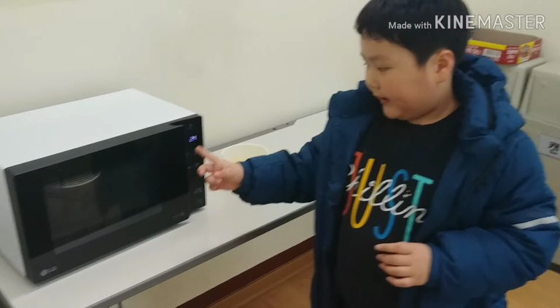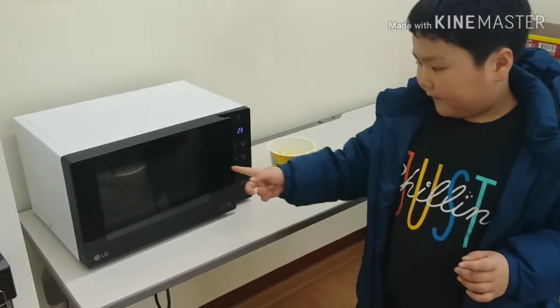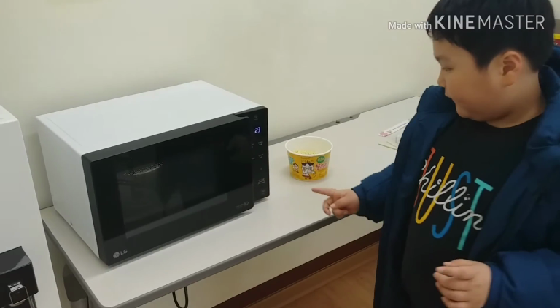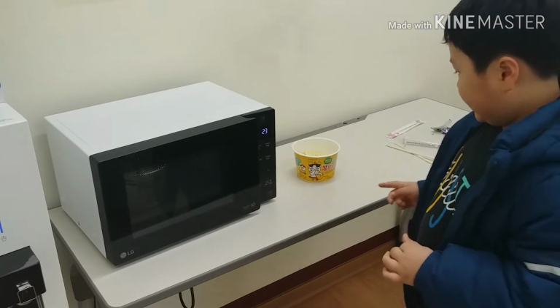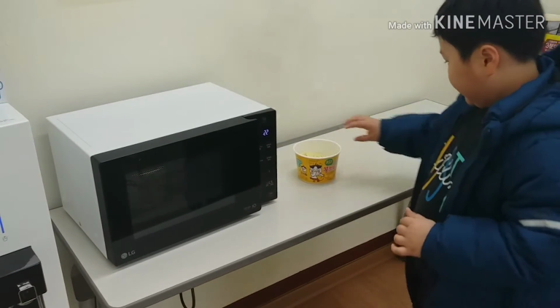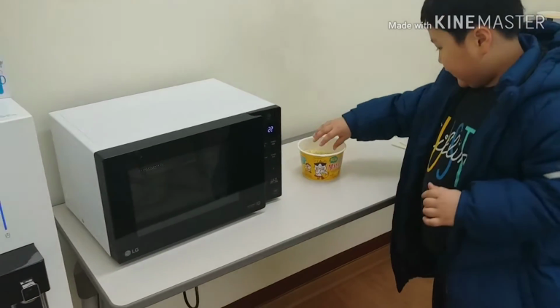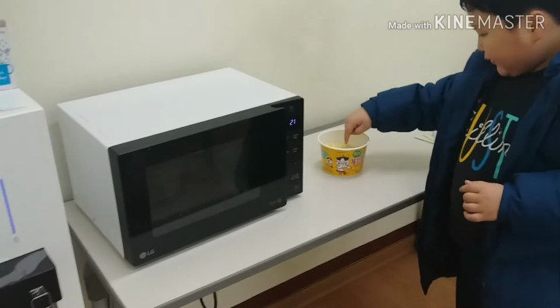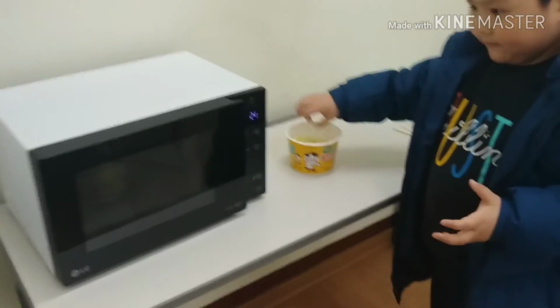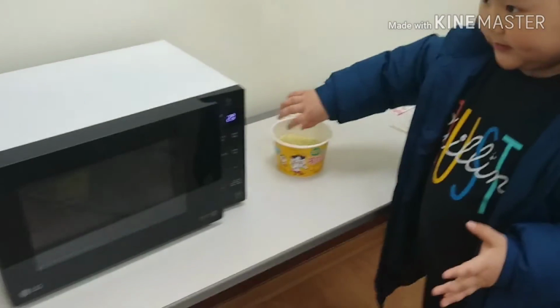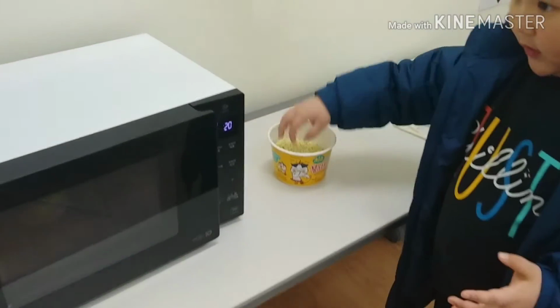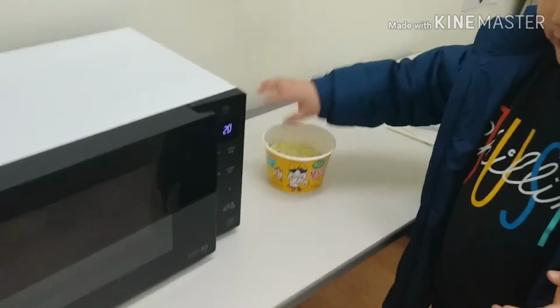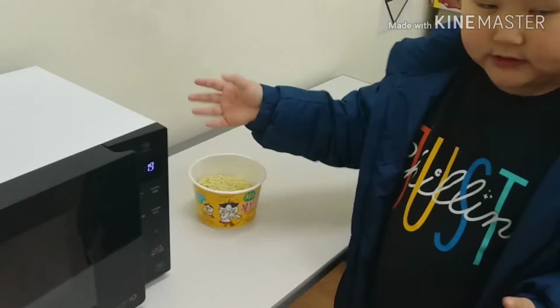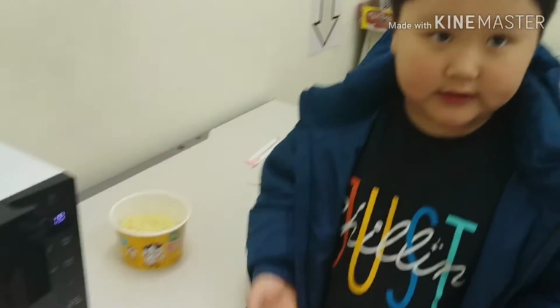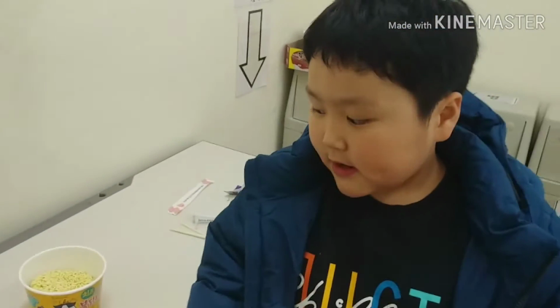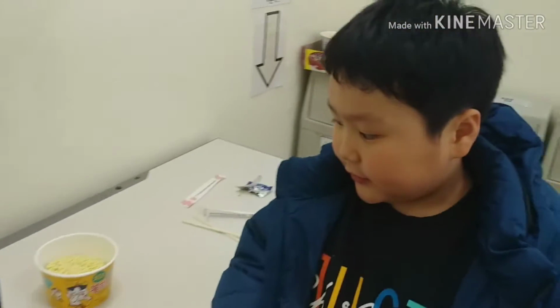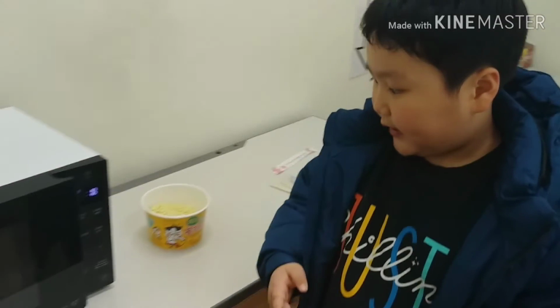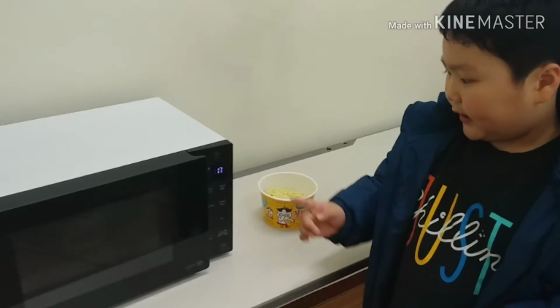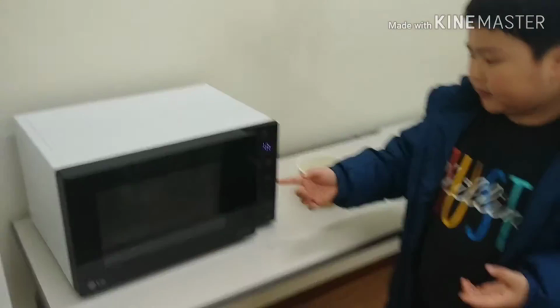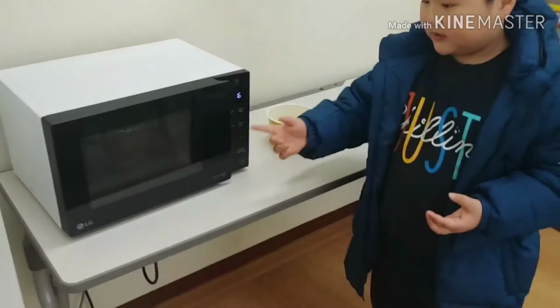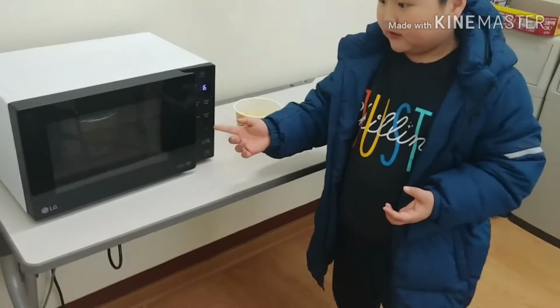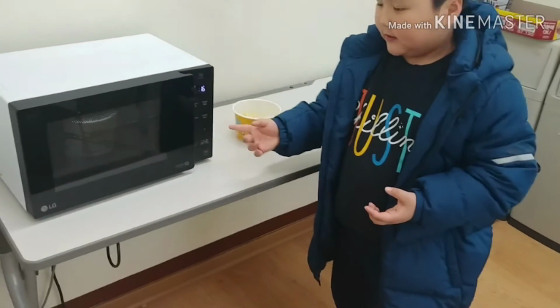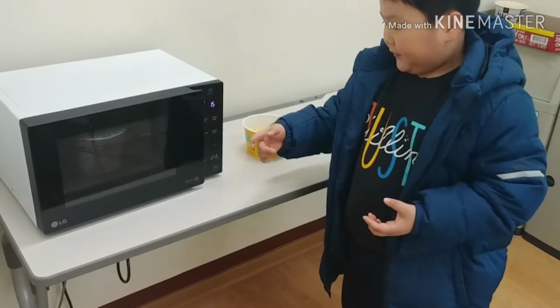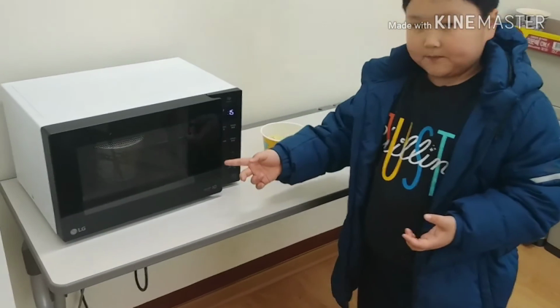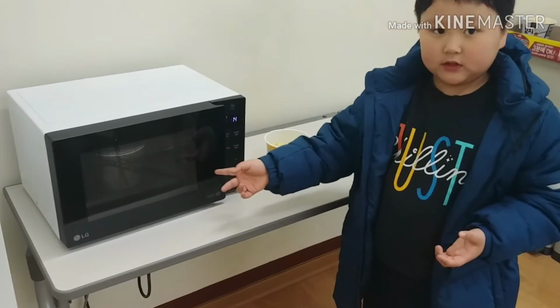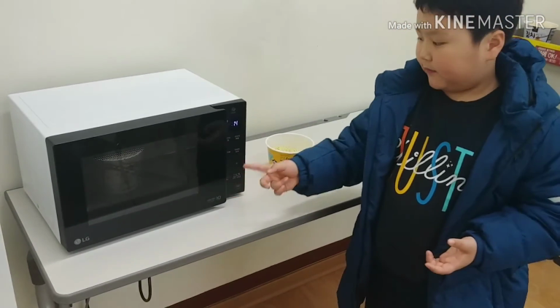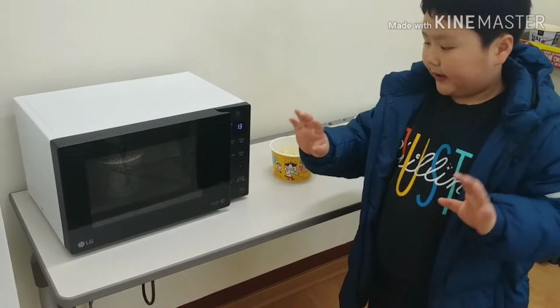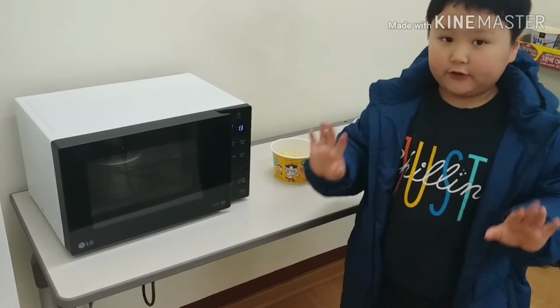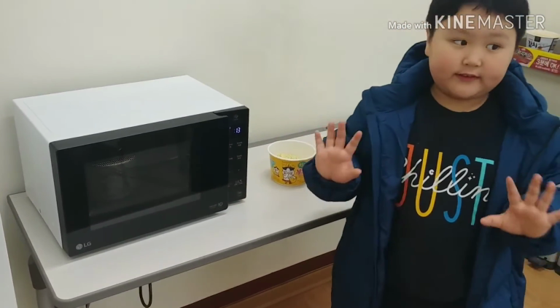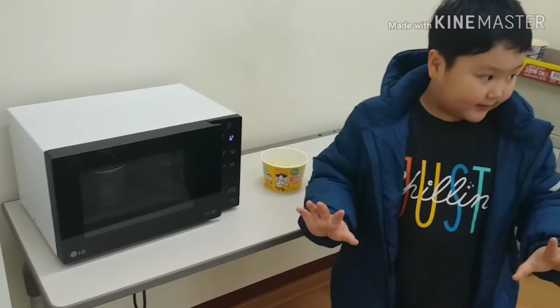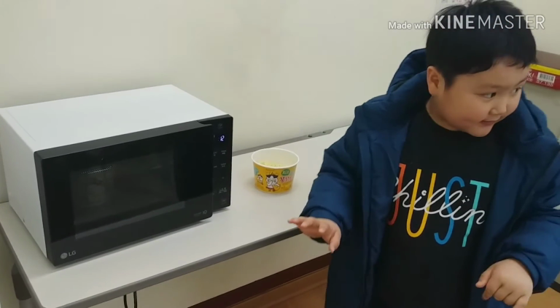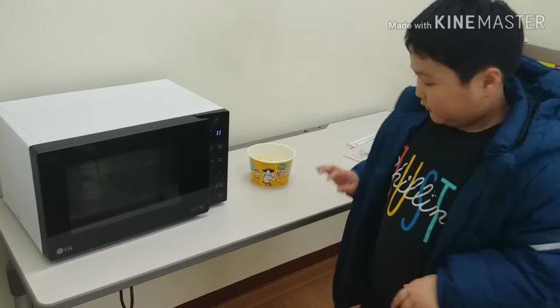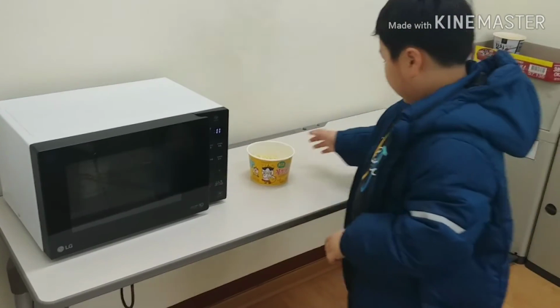And the first time, if you put the water in the sauce and then put it in the microwave, it was 60 seconds, and it won't work.